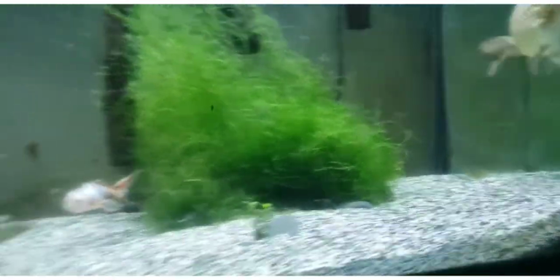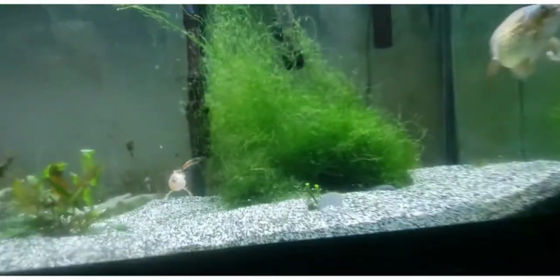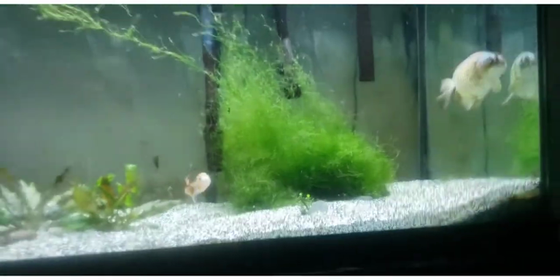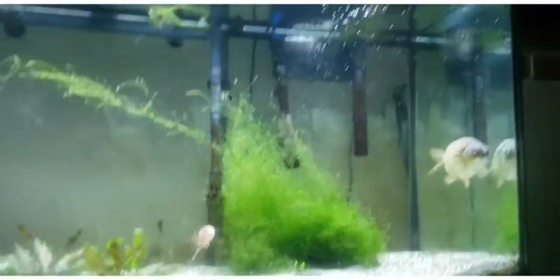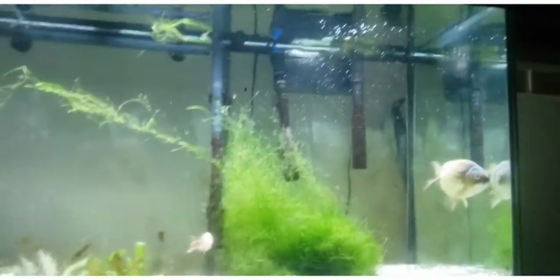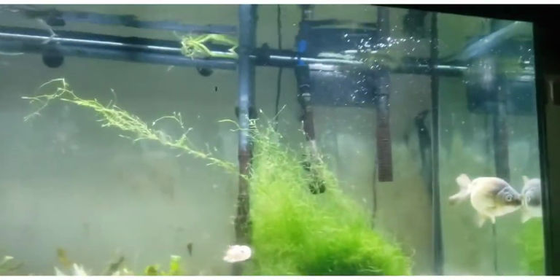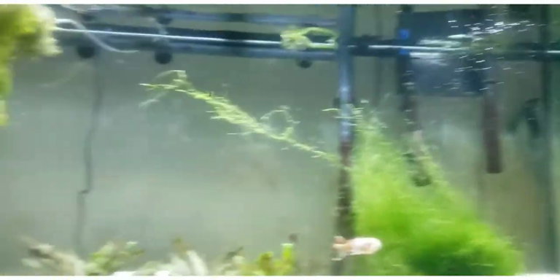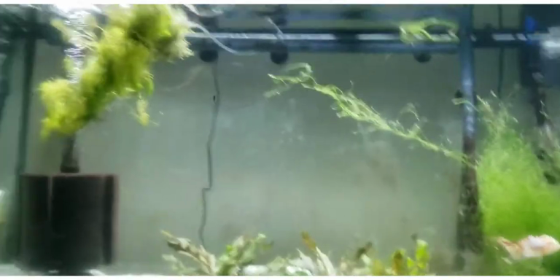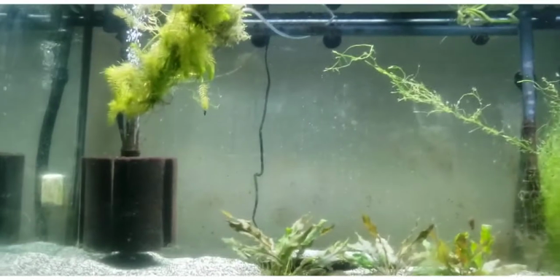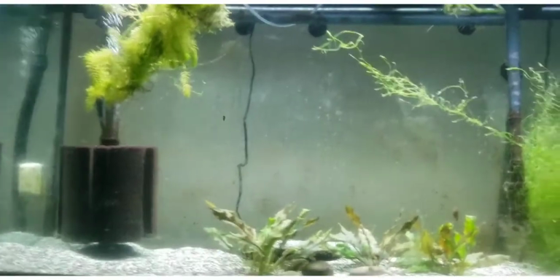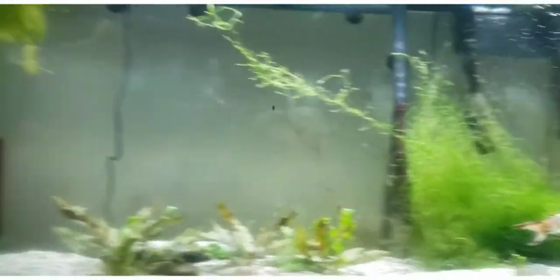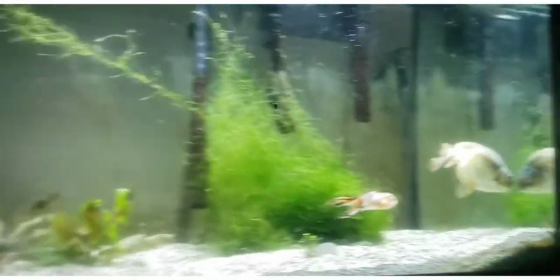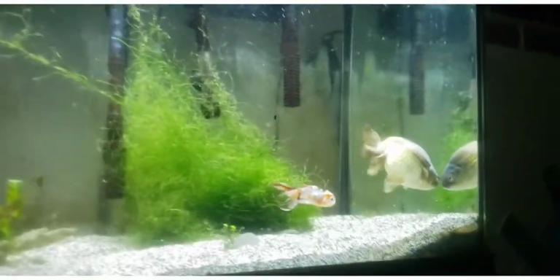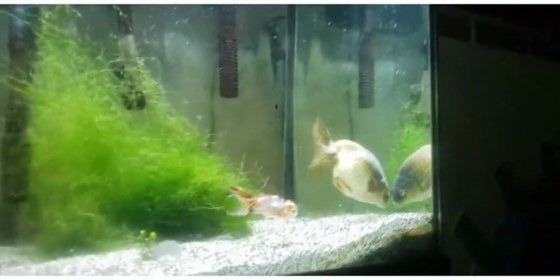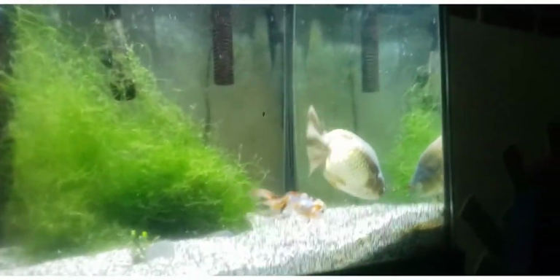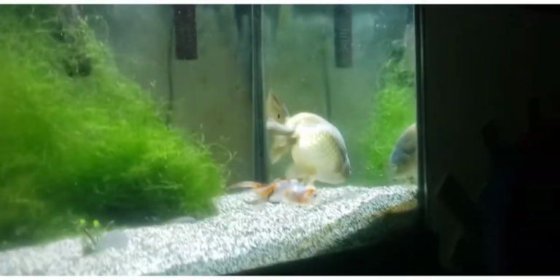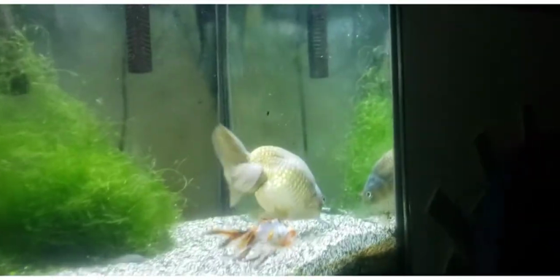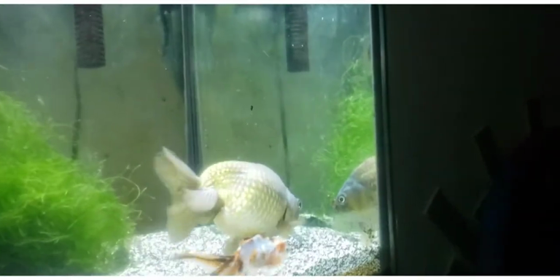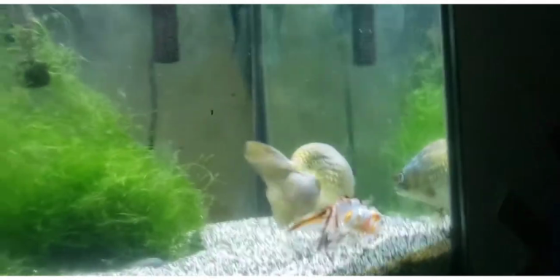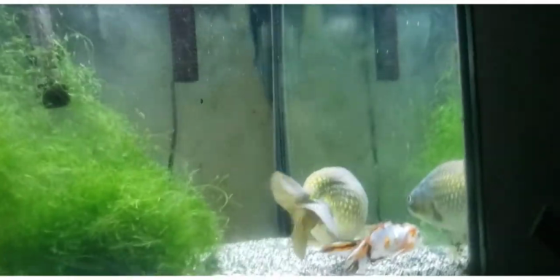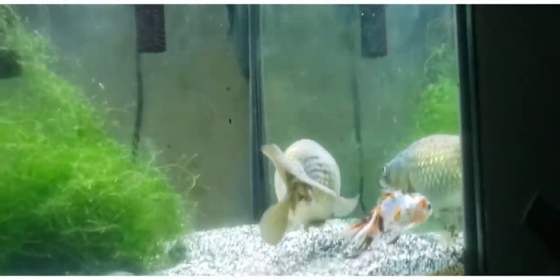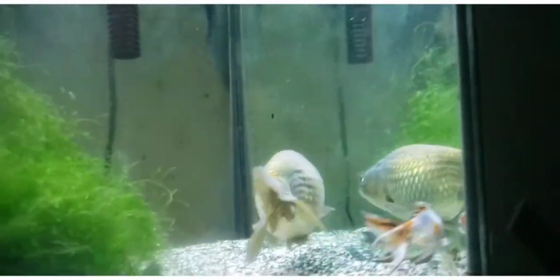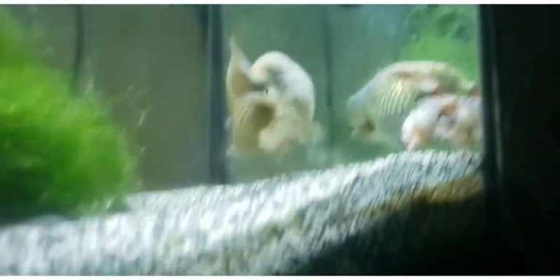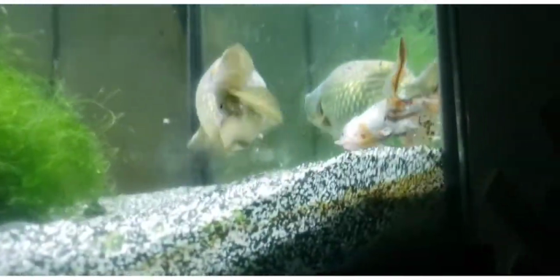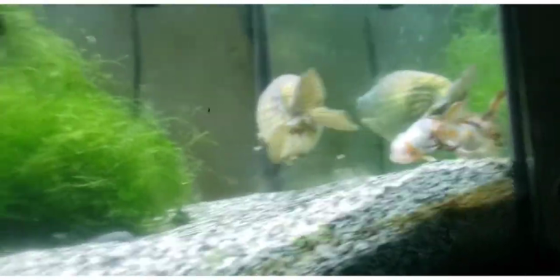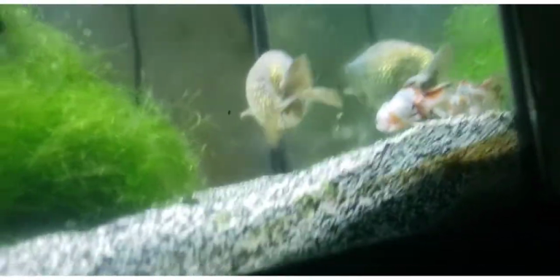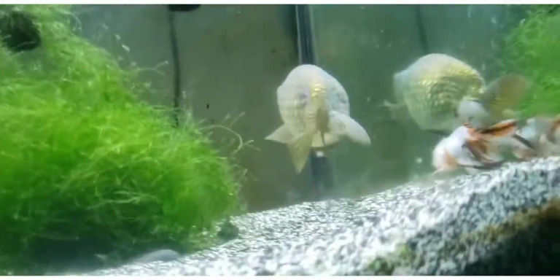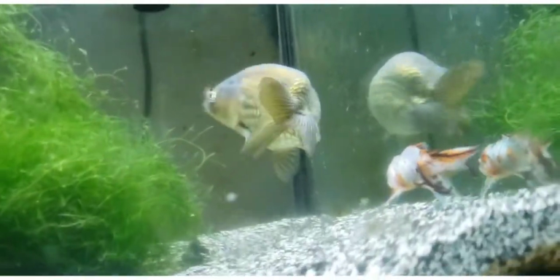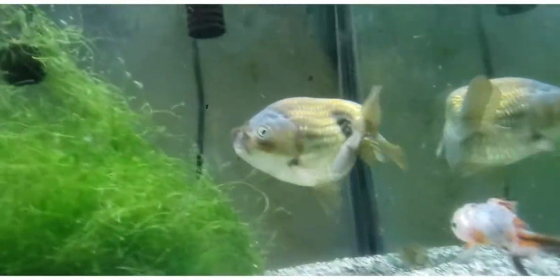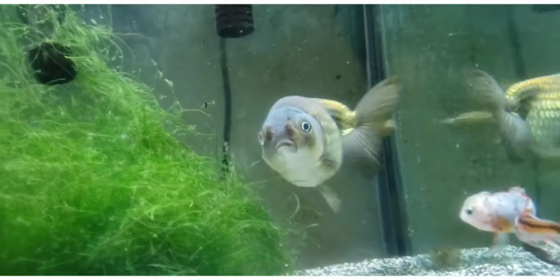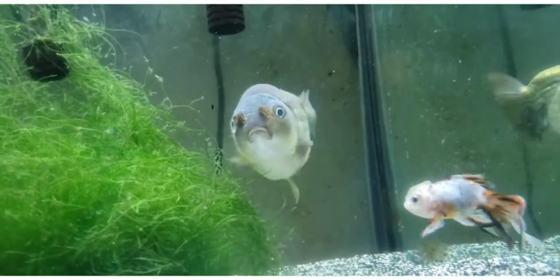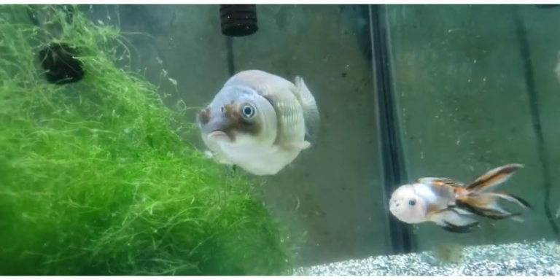This is a 75 gallon tank. And this is my only full-grown ranchu here. Ranchu goldfish are considered some of the smallest. And look how big she is.